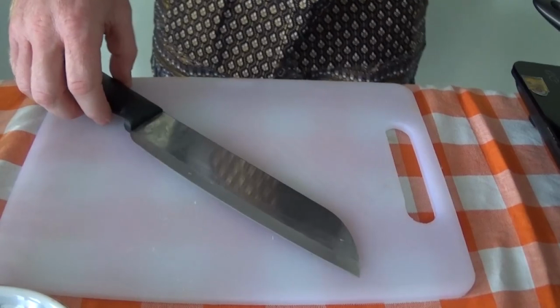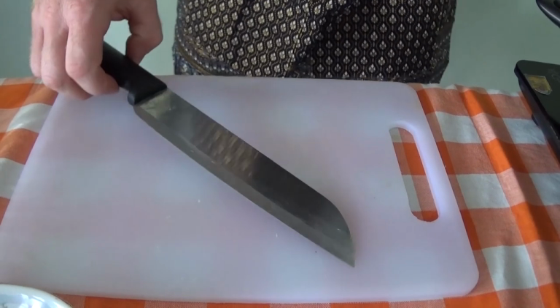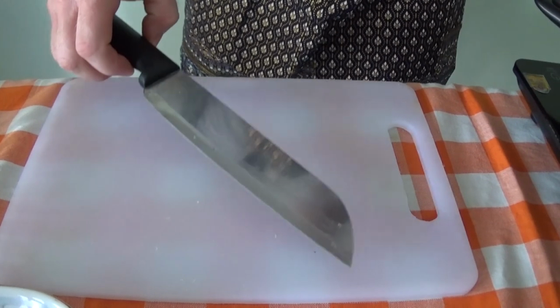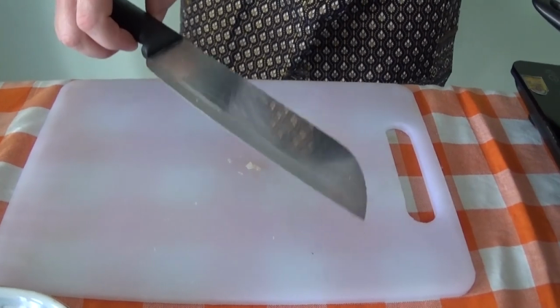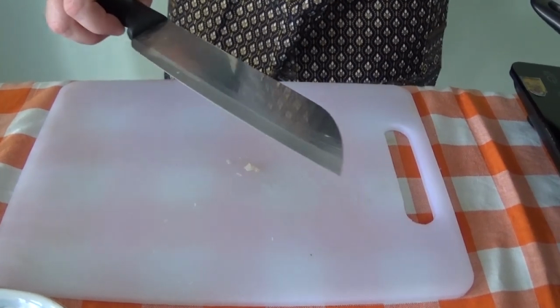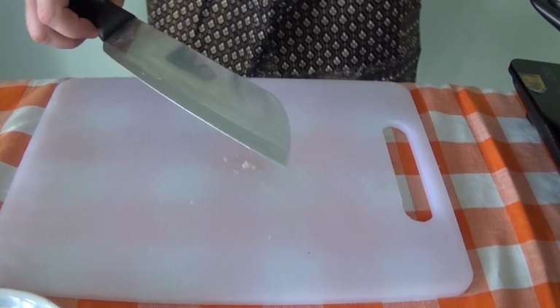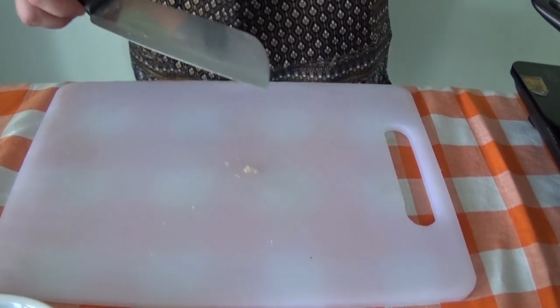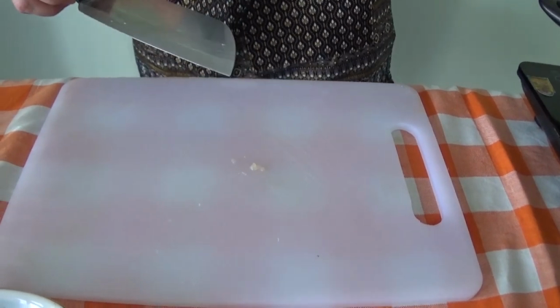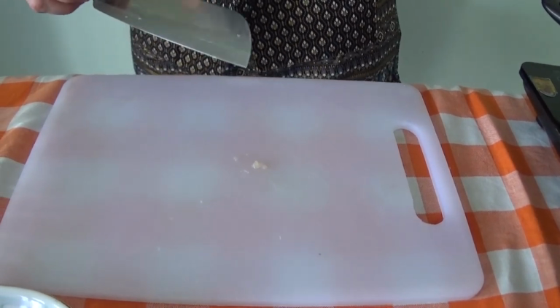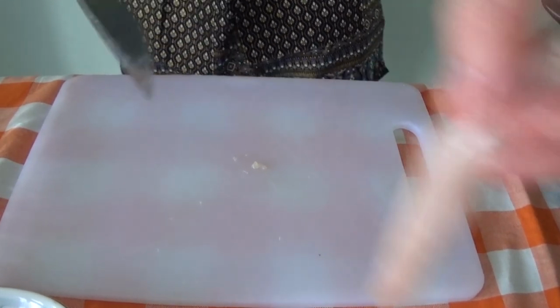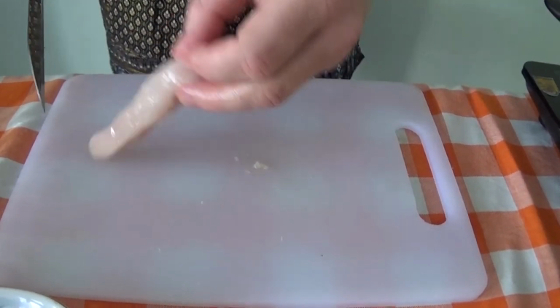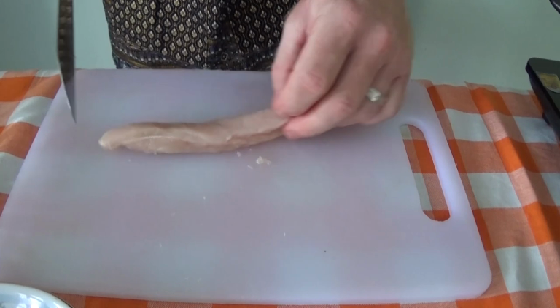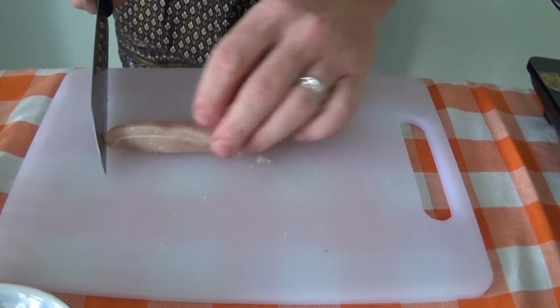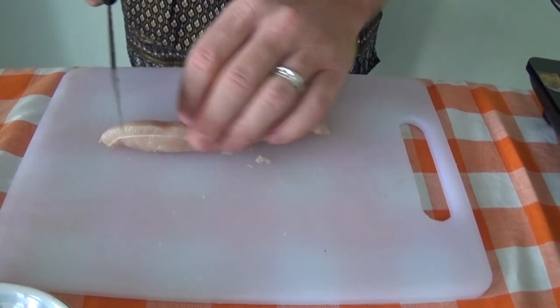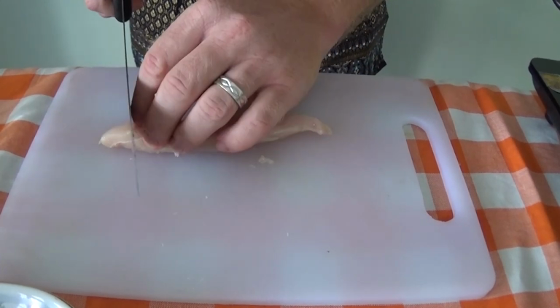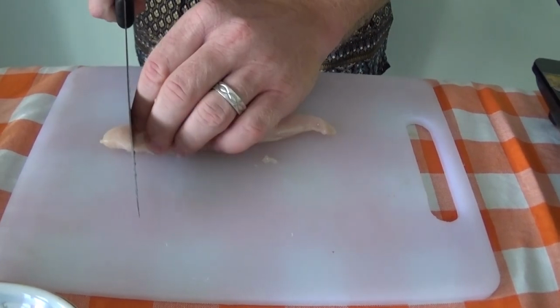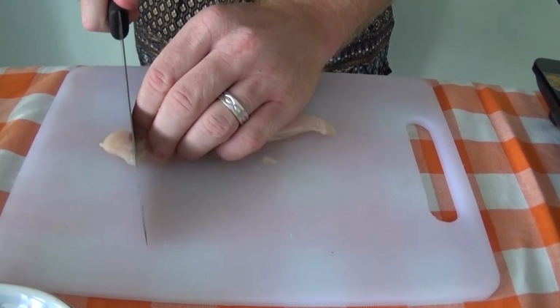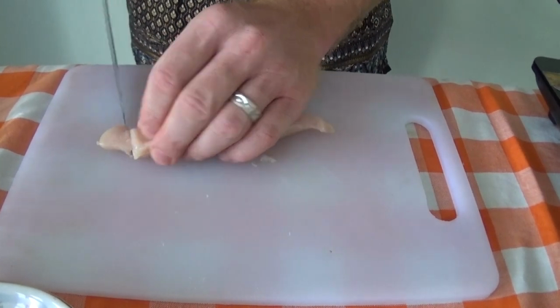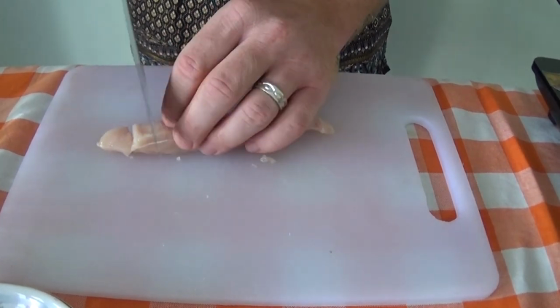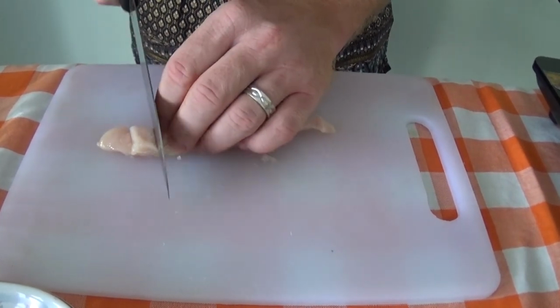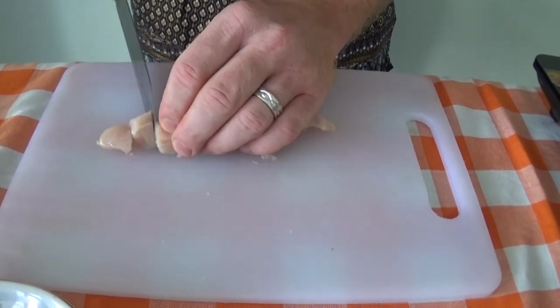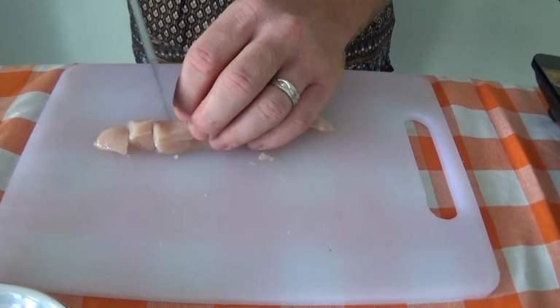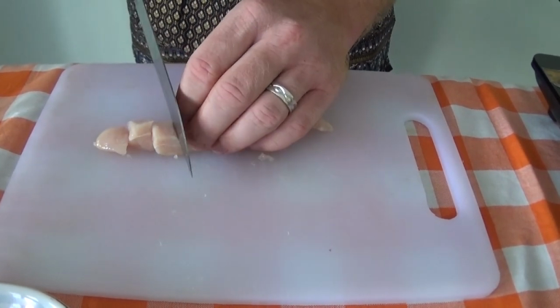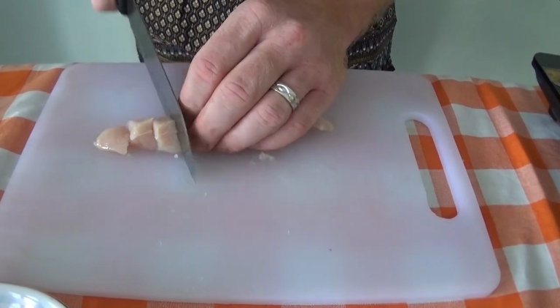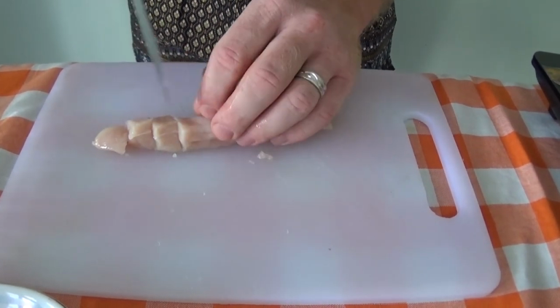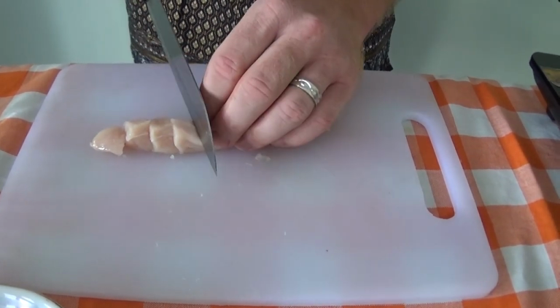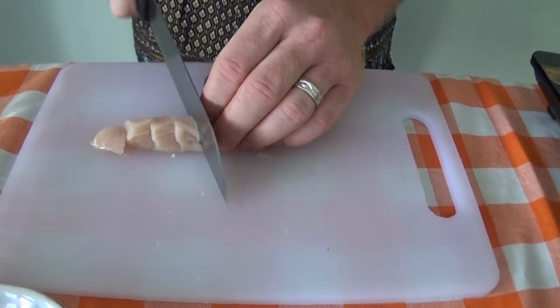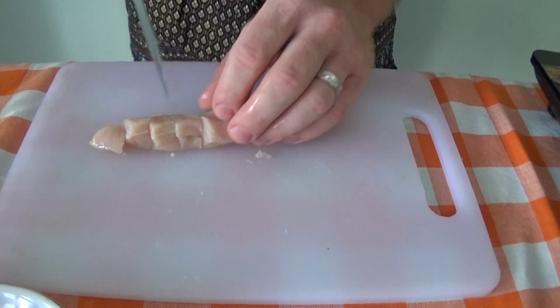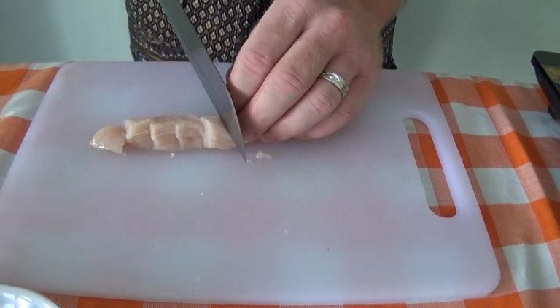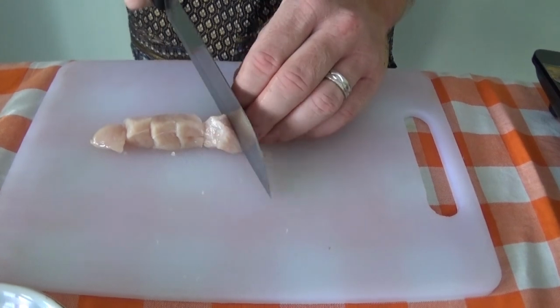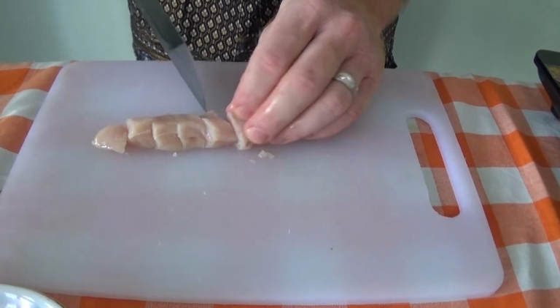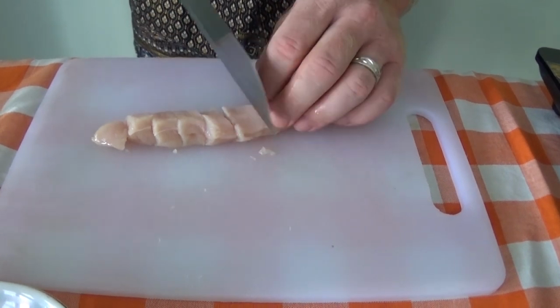Next step is the chicken. We've cut it into strips already — just want to cut into fairly small chunks, about the same size as the pineapple.